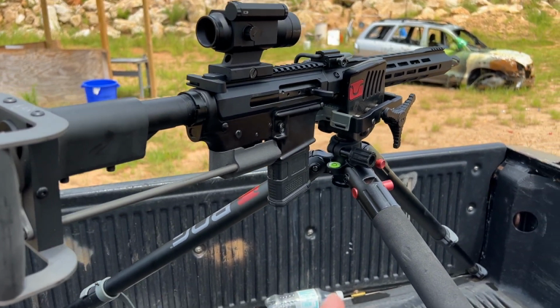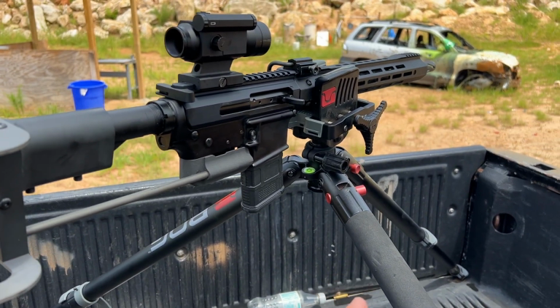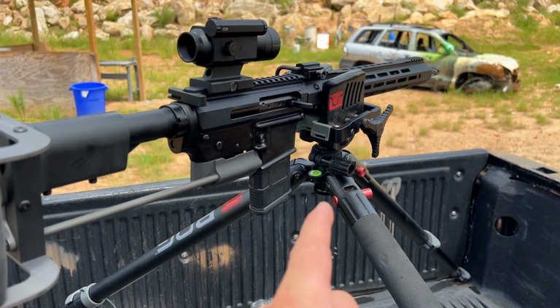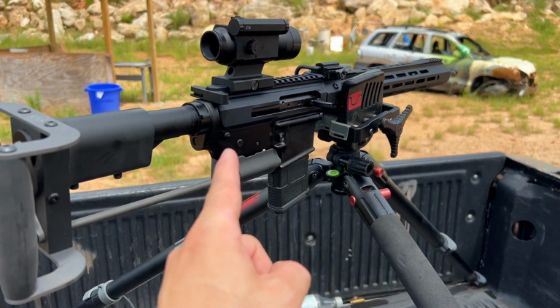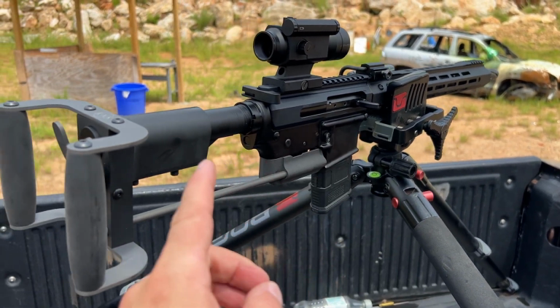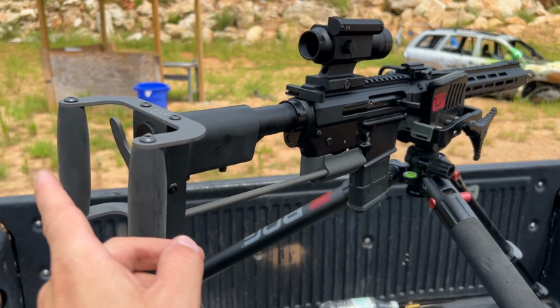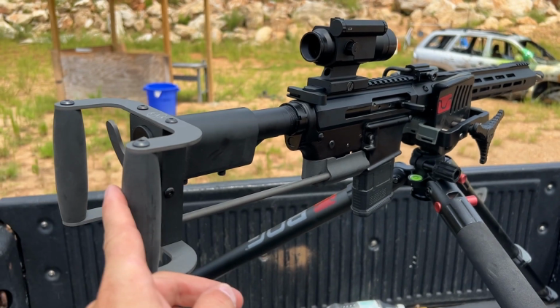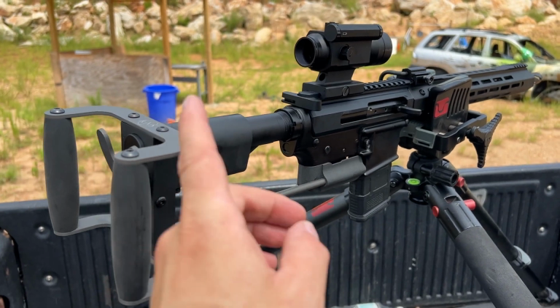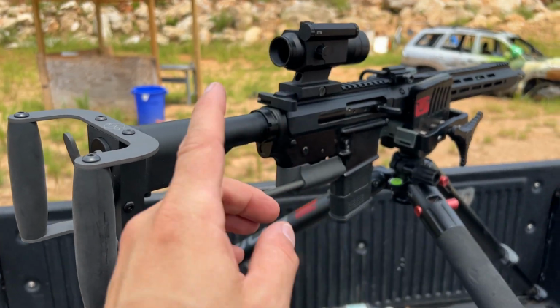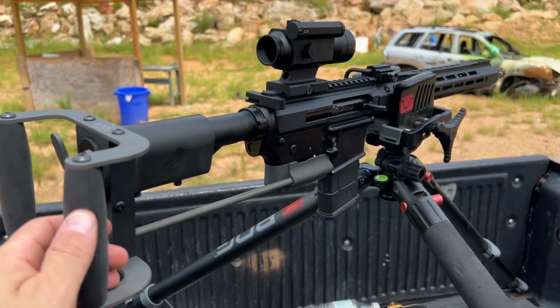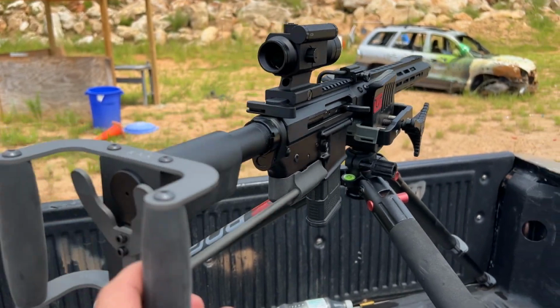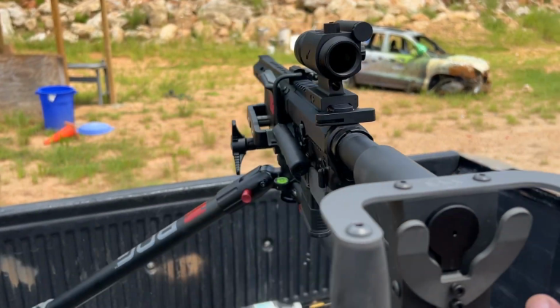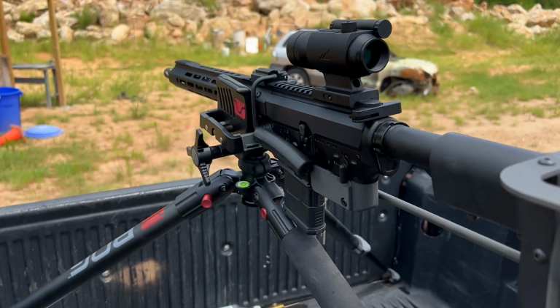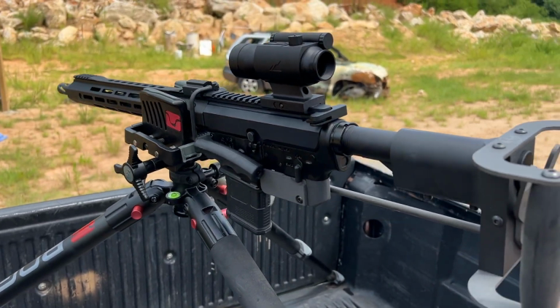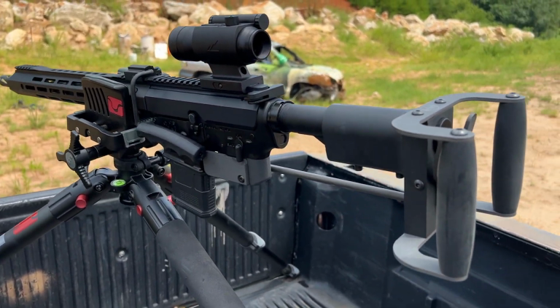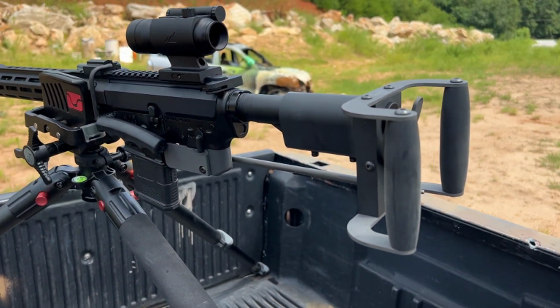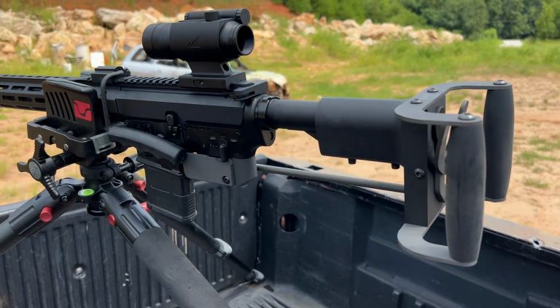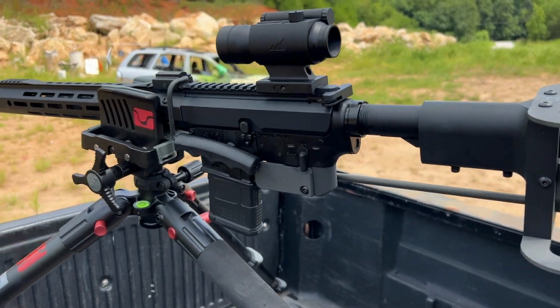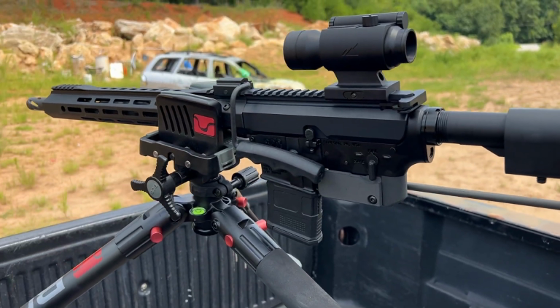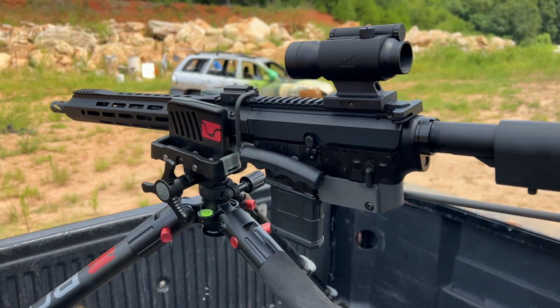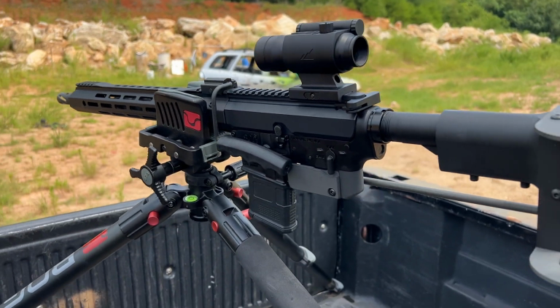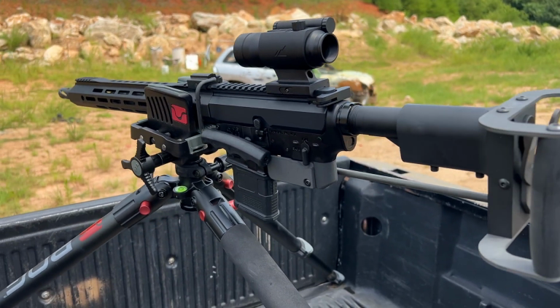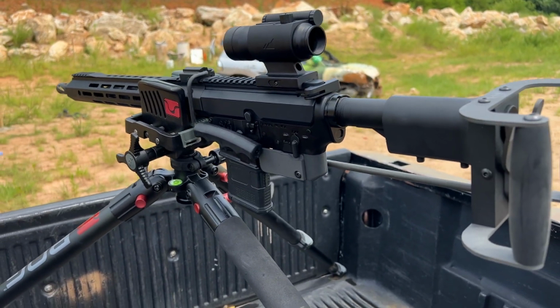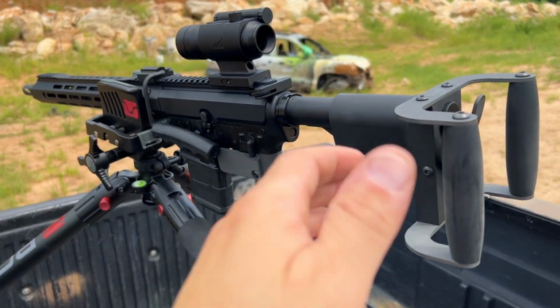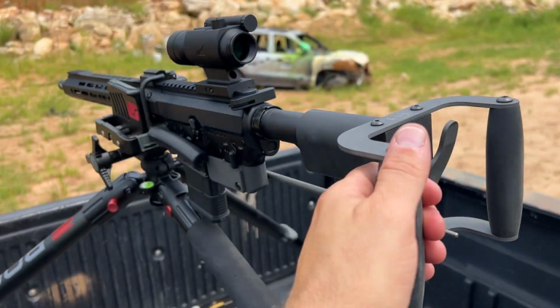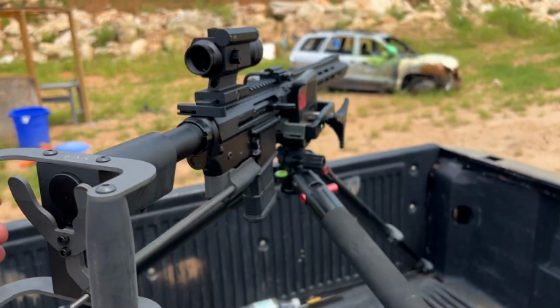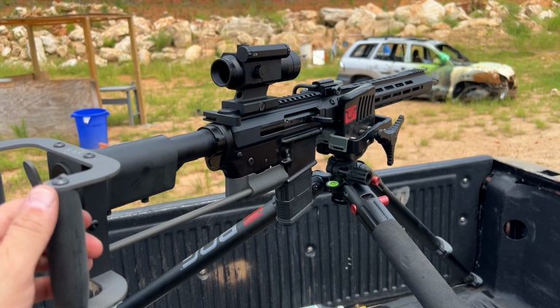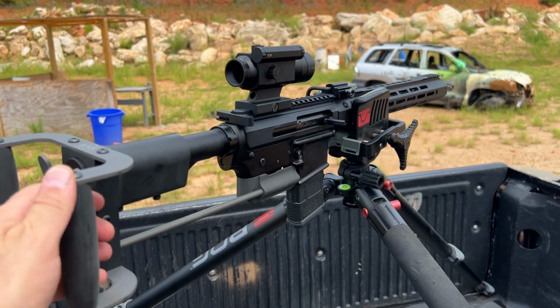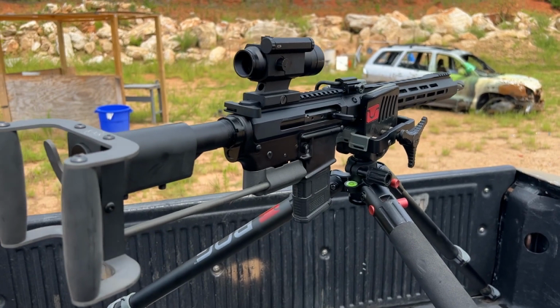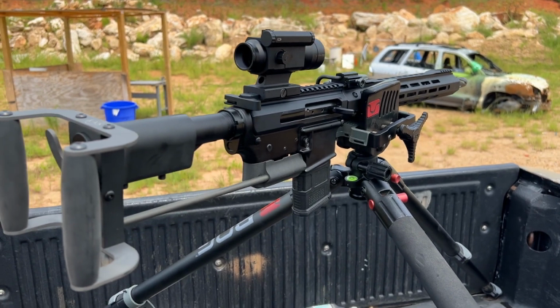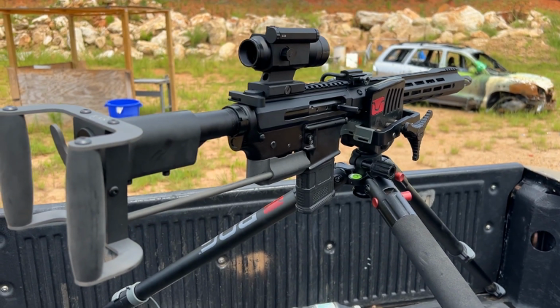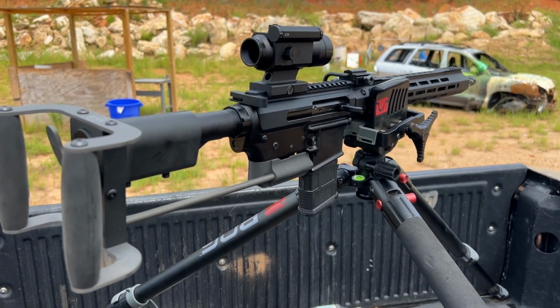I've got a review on the tripod, the upper assembly, the K&S grip, as well as the optic. But I did just want to show you guys this entire setup and how cool it is in the back of your truck. It is a pretty sweet shooter and it's been functioning great down at the range.